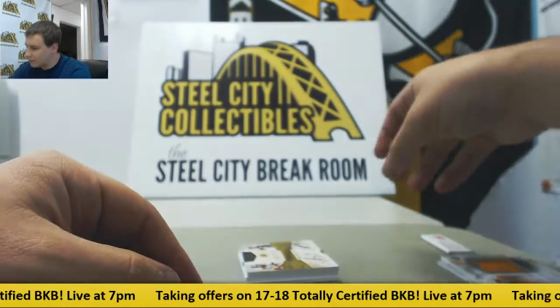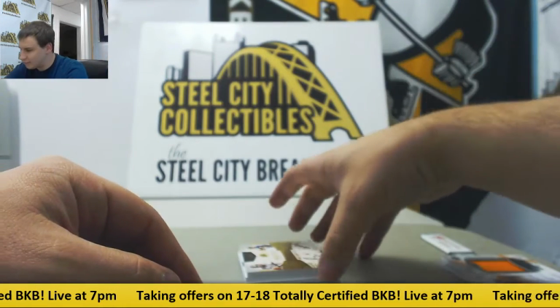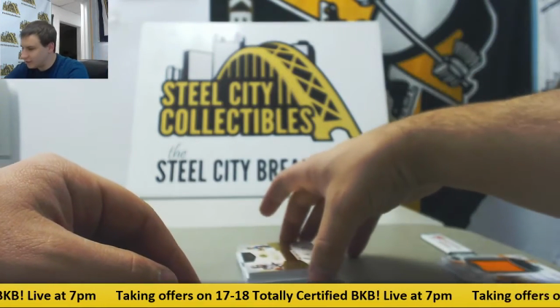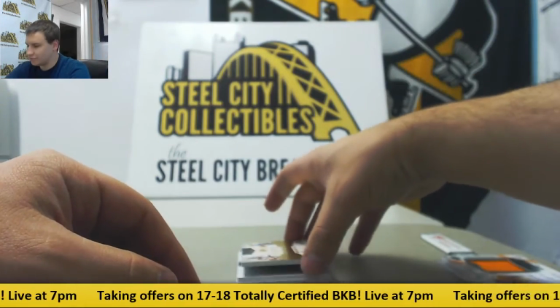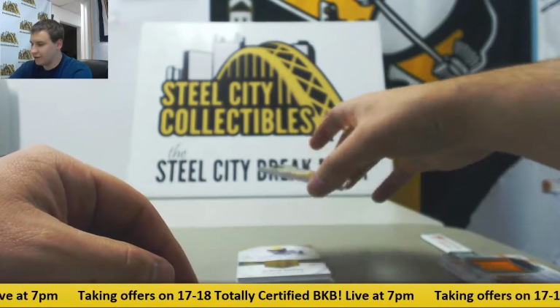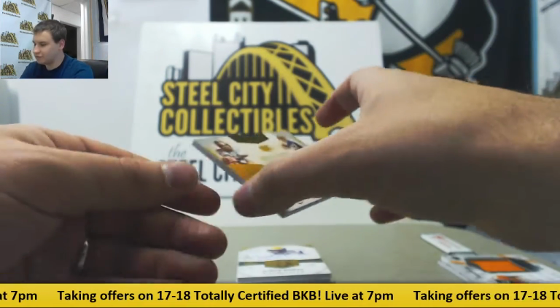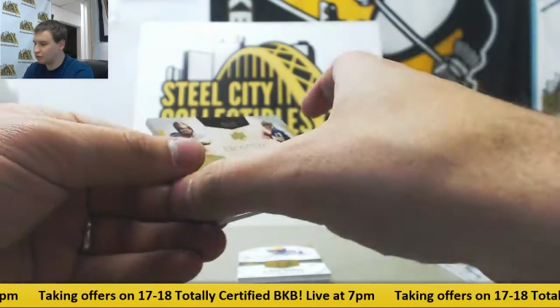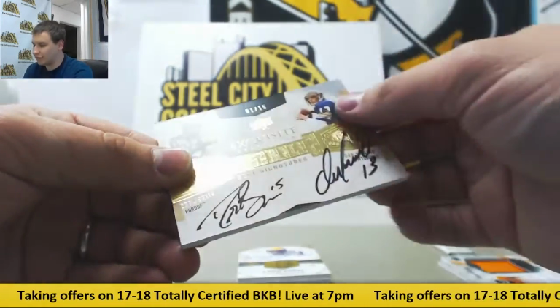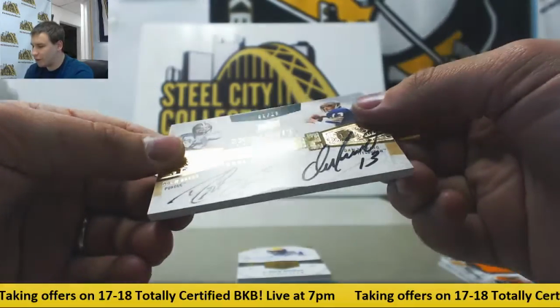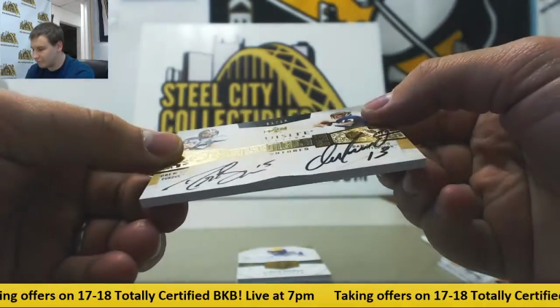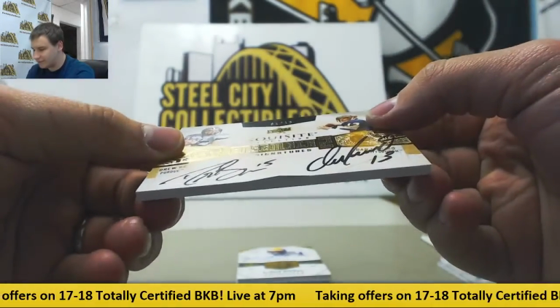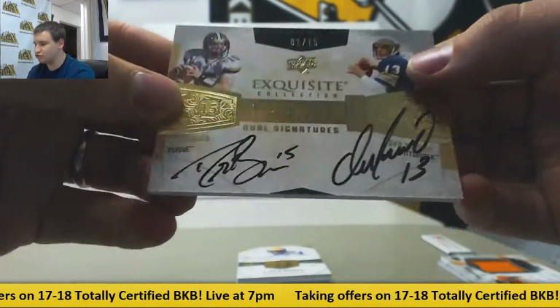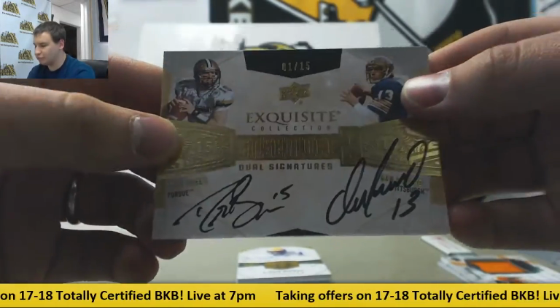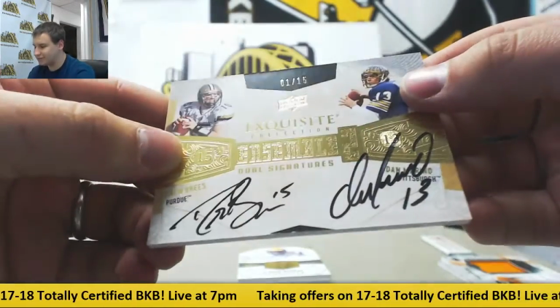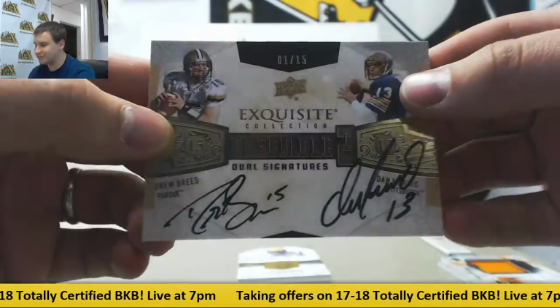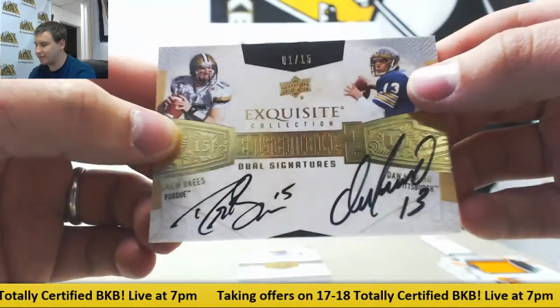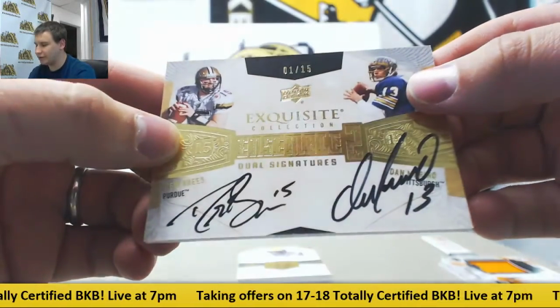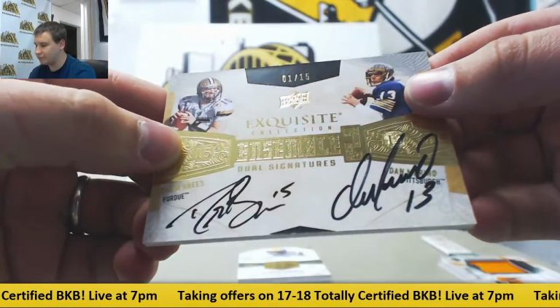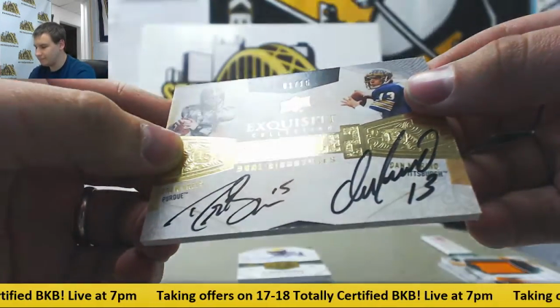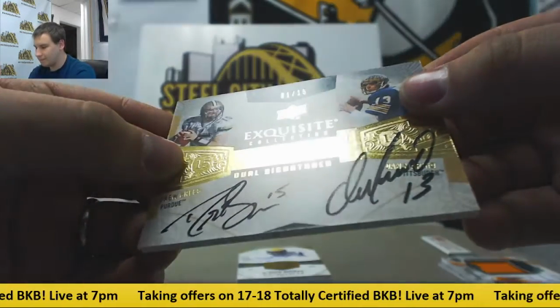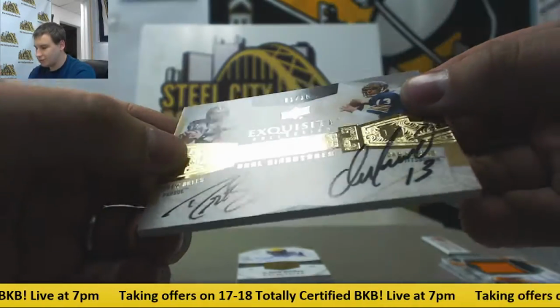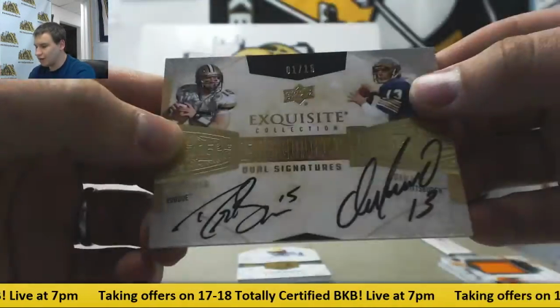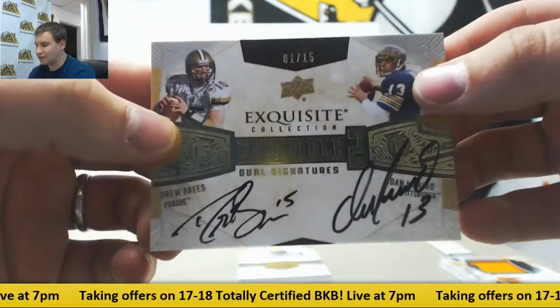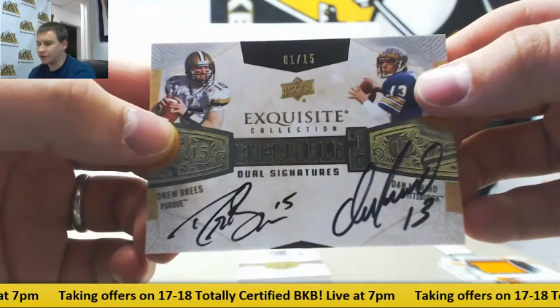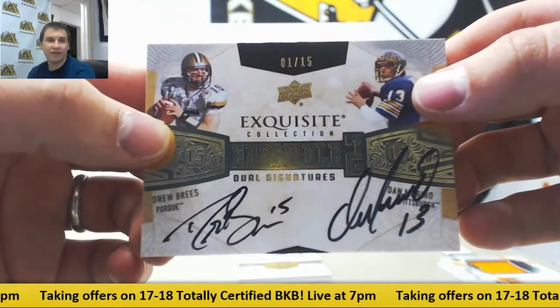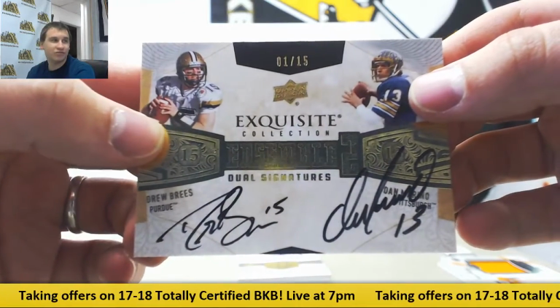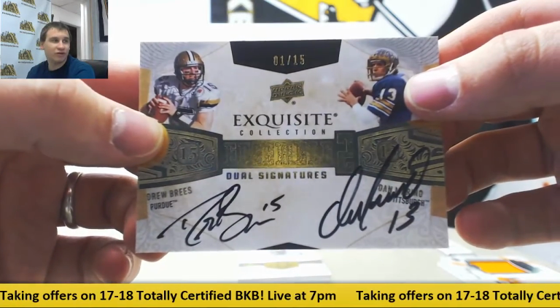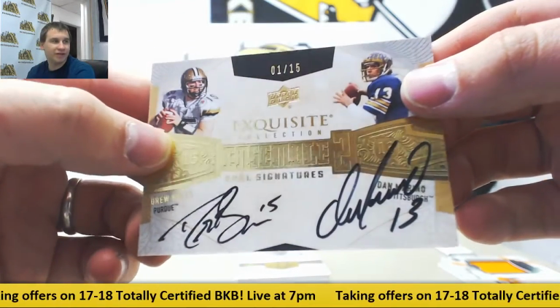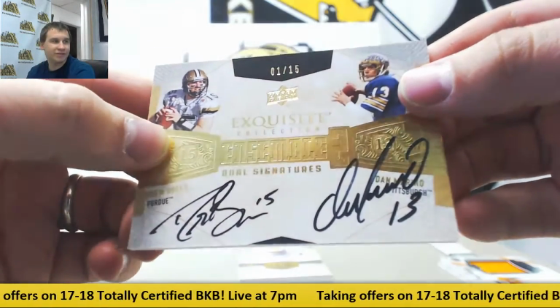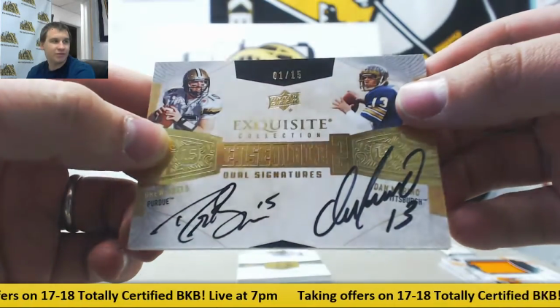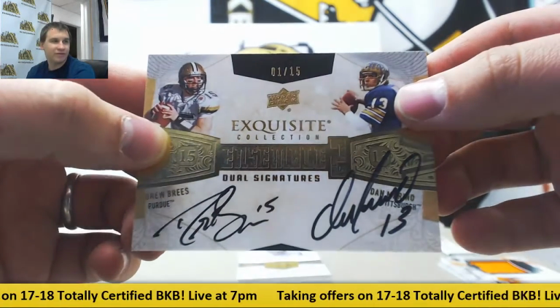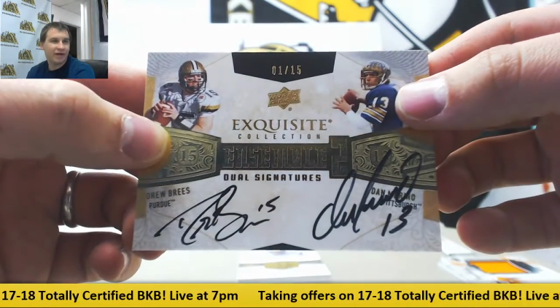This is a really nice one right here — dual autograph 1 of 15, Drew Brees and Dan Marino. Dual ensemble autograph, that is really really nice, 1 of 15 on that one.